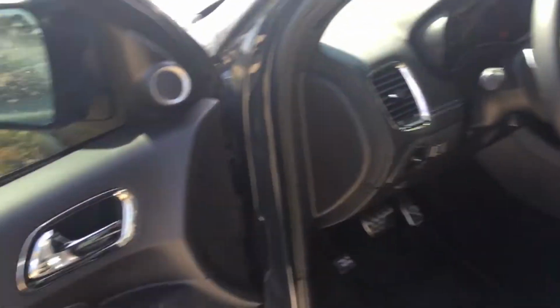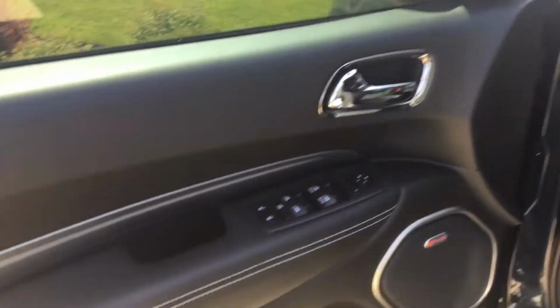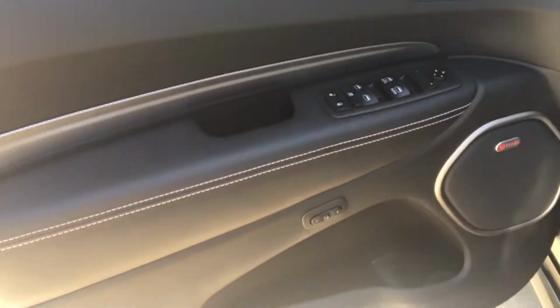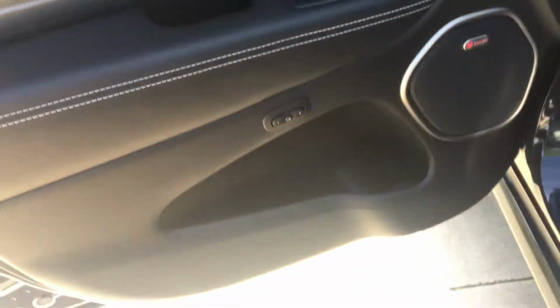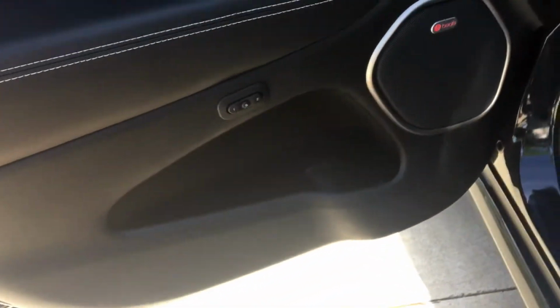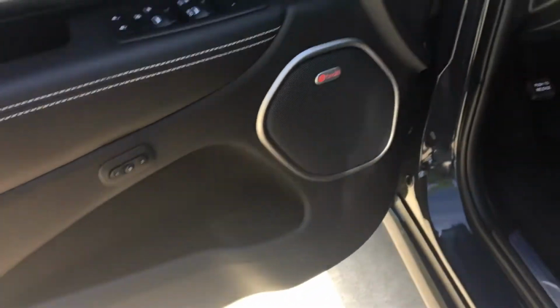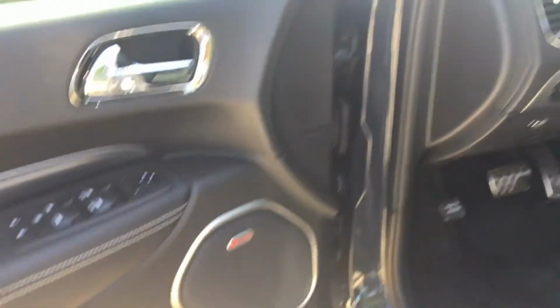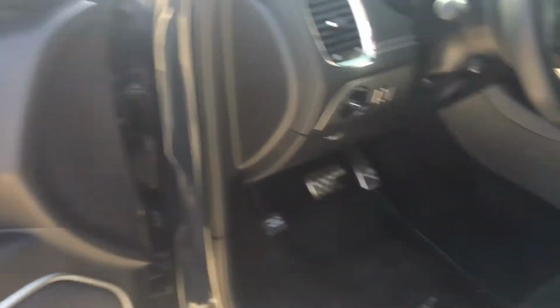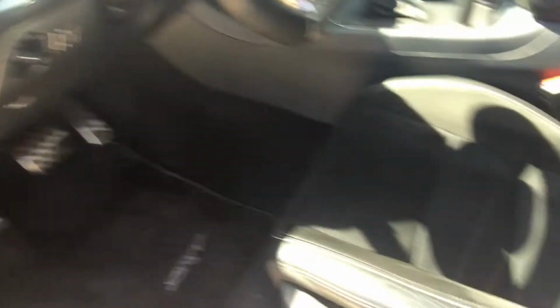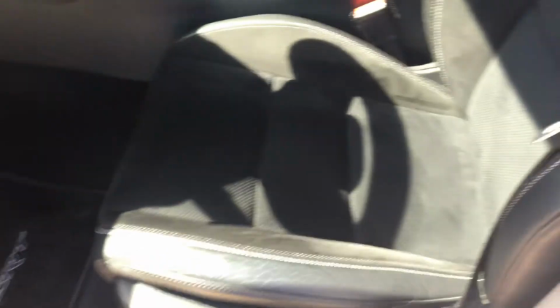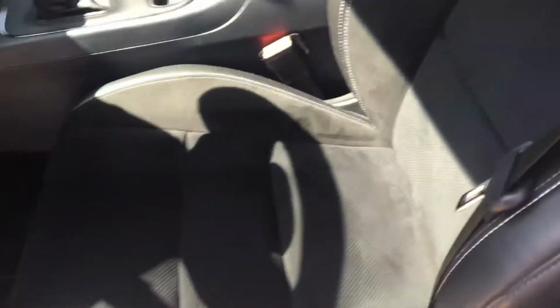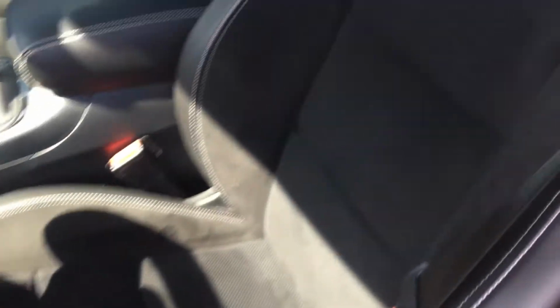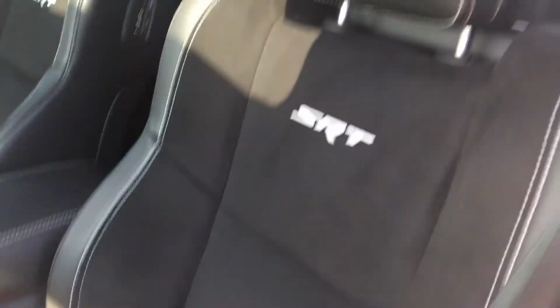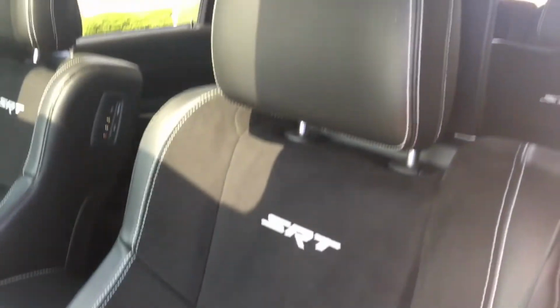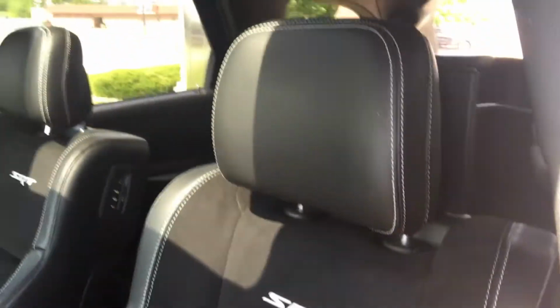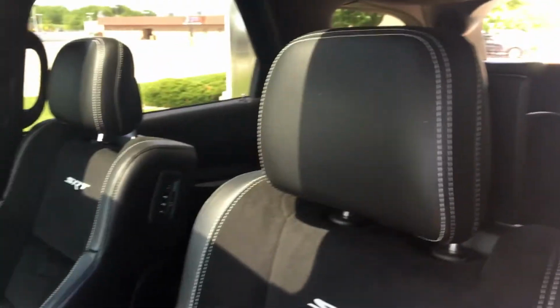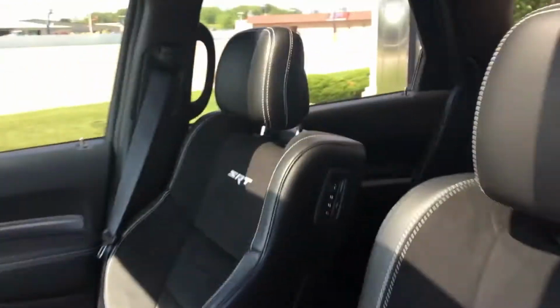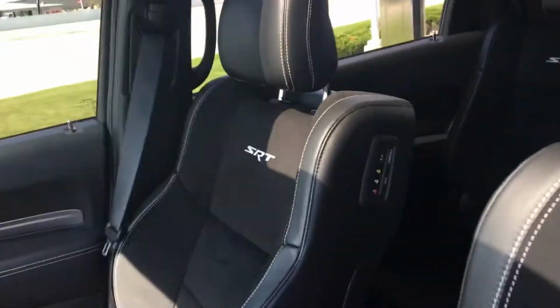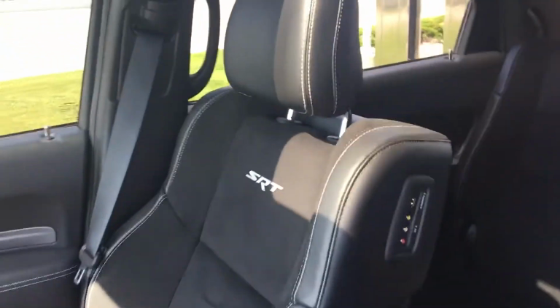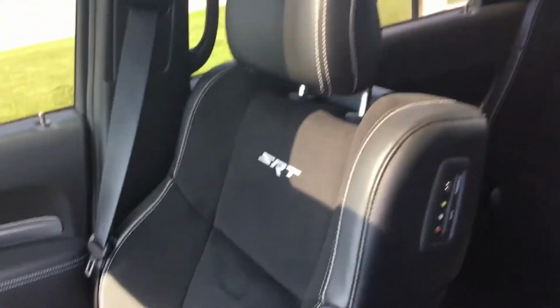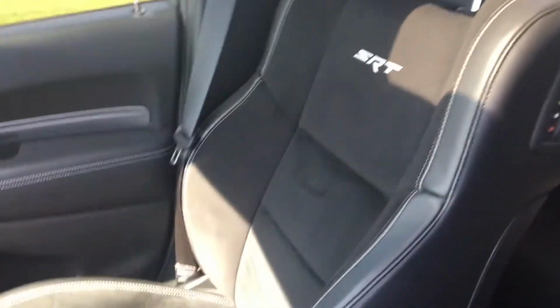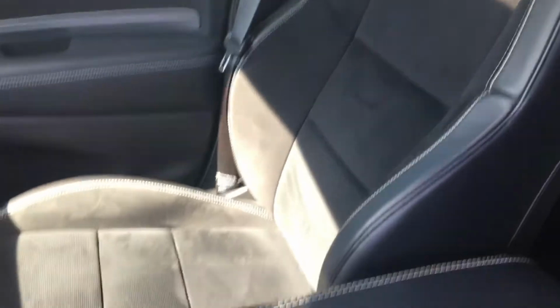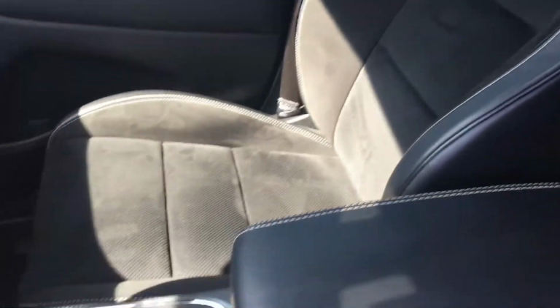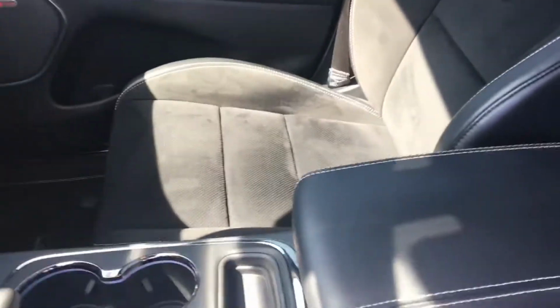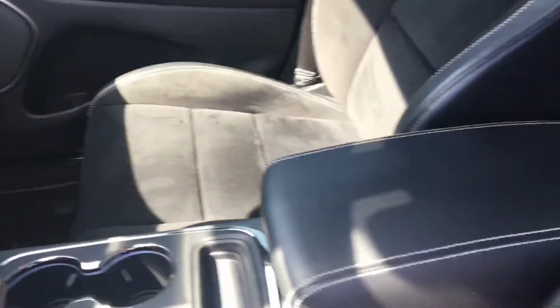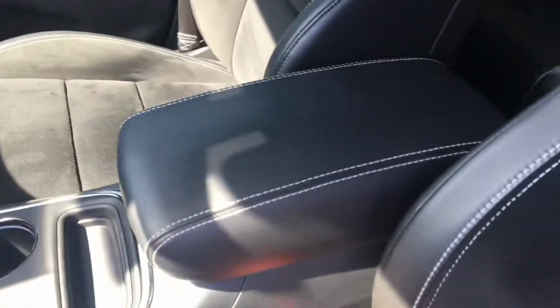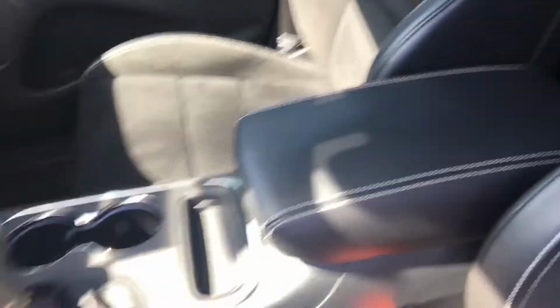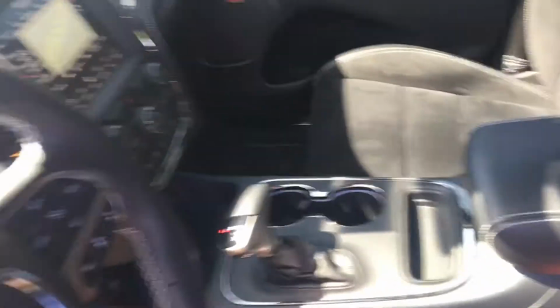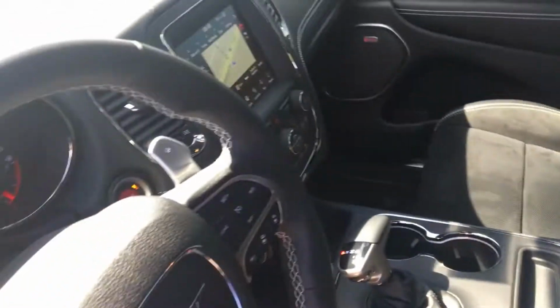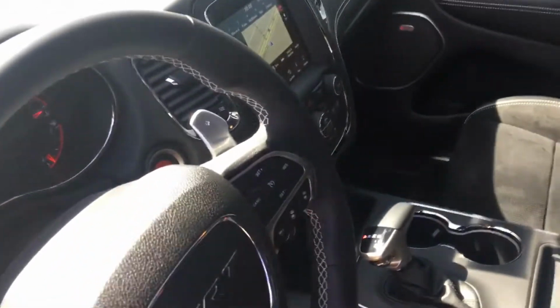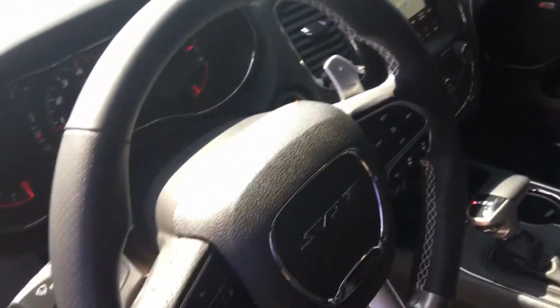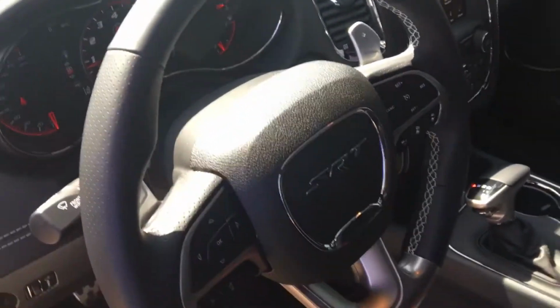The driver's door — no scuffs from pictures or anything. Look in the driver's seat: no rips or tears or stains in the driver's seat. Staying with the passenger seat — no wear on the armrest, no wear on the steering wheel.